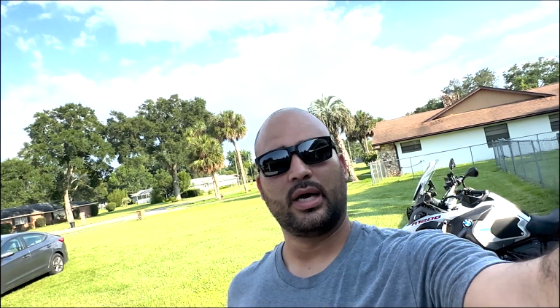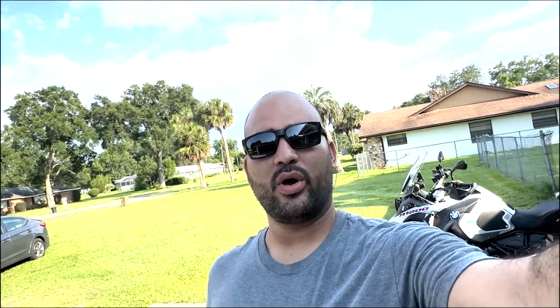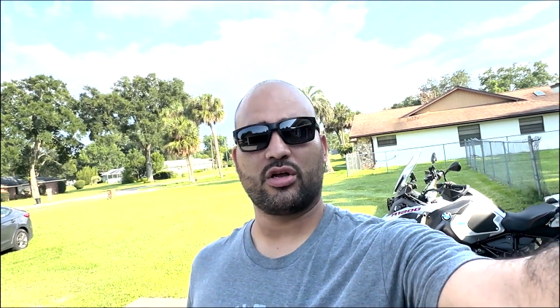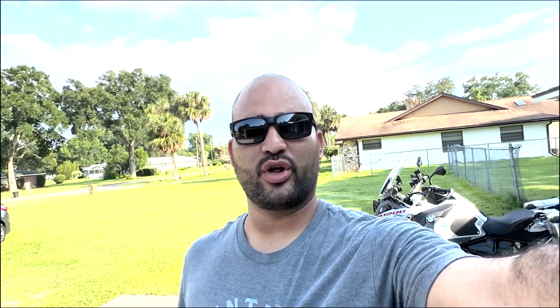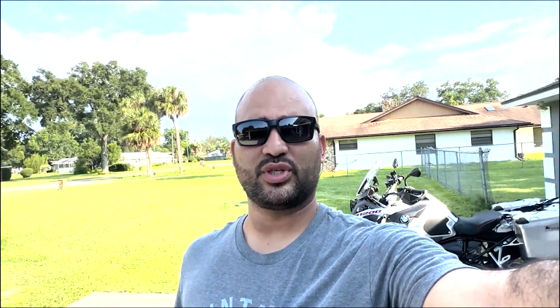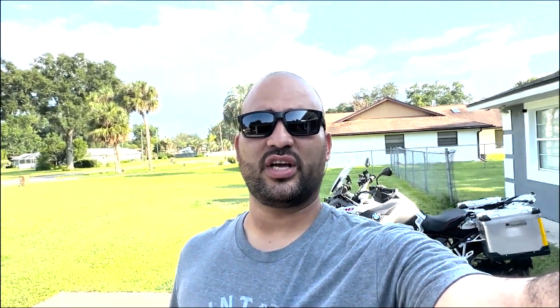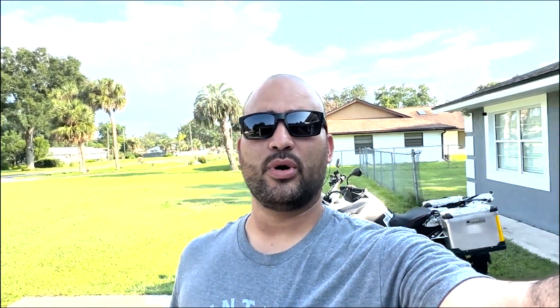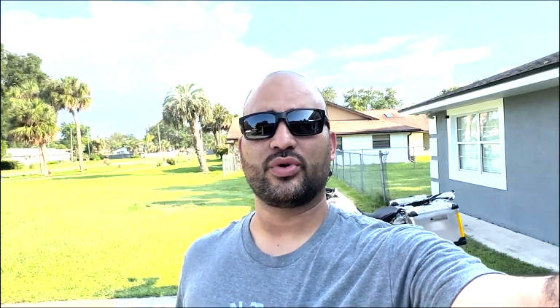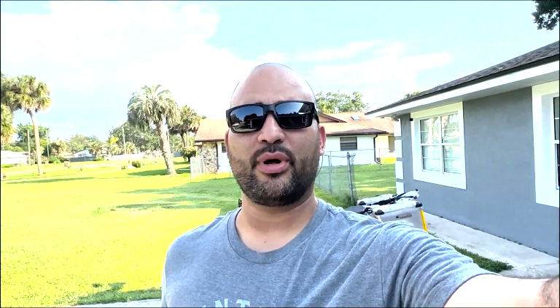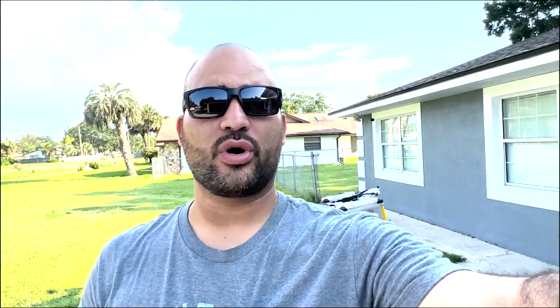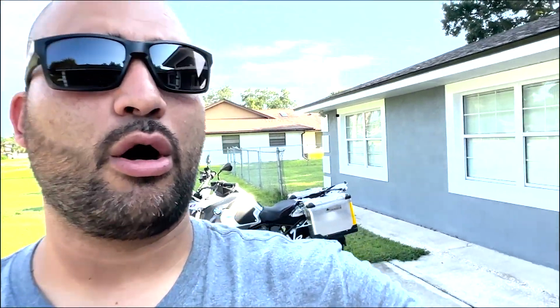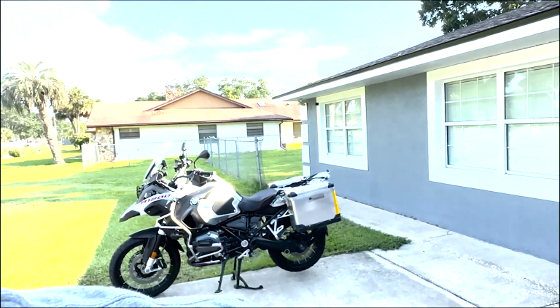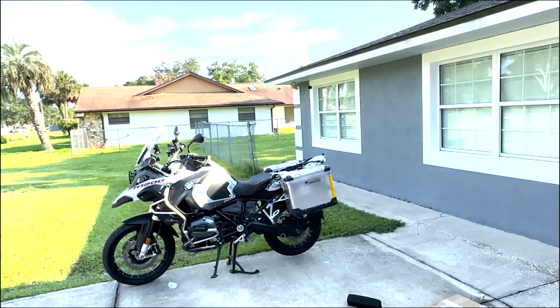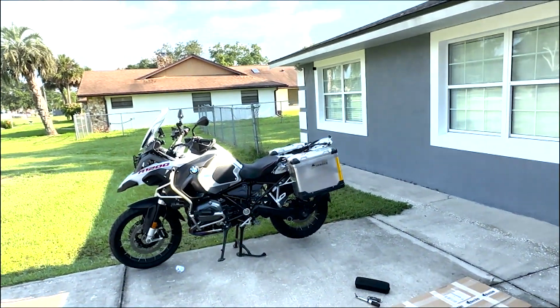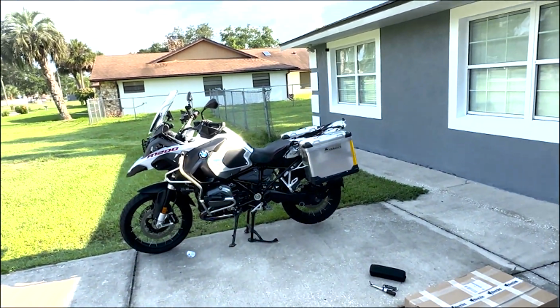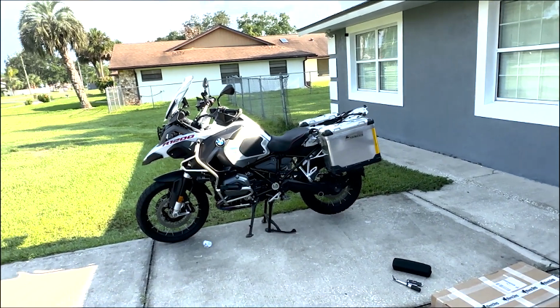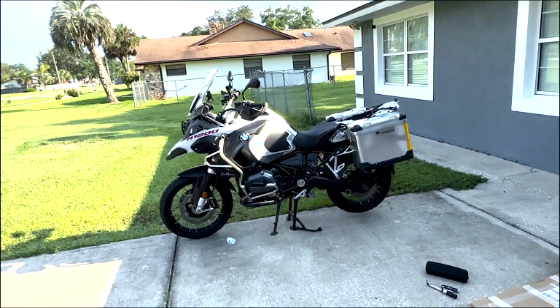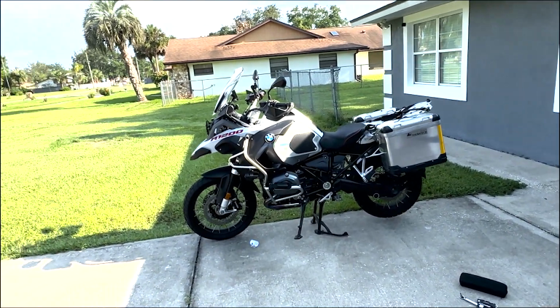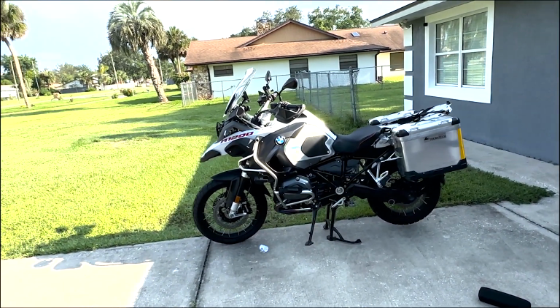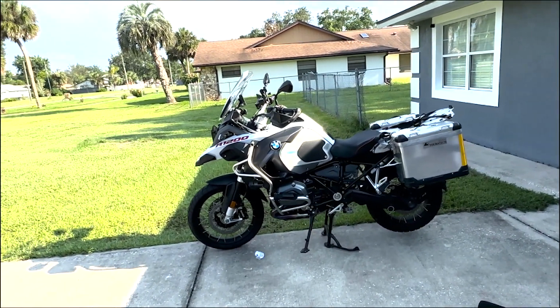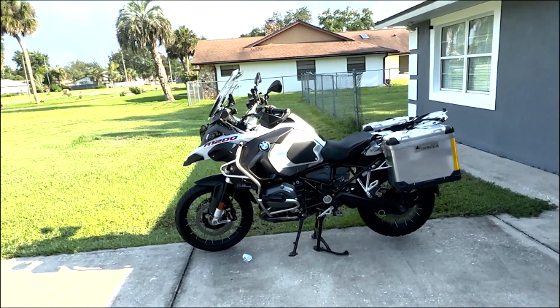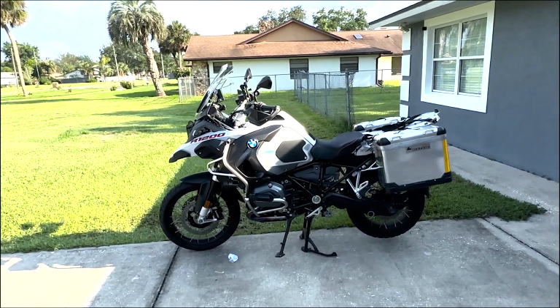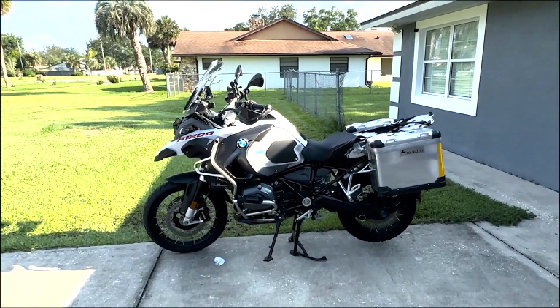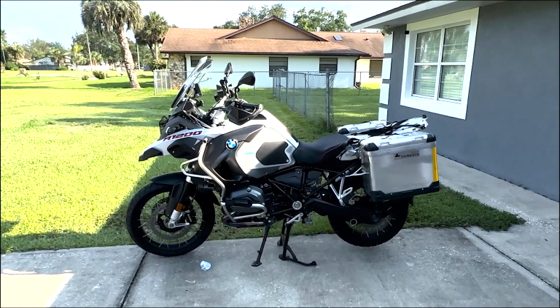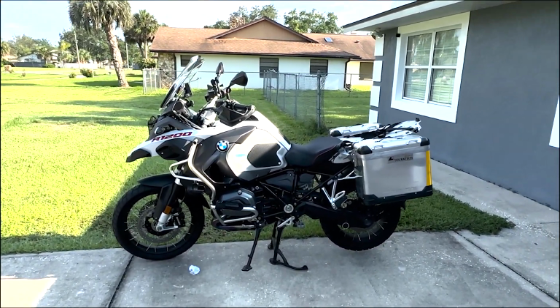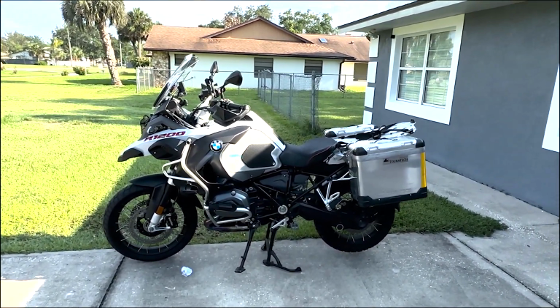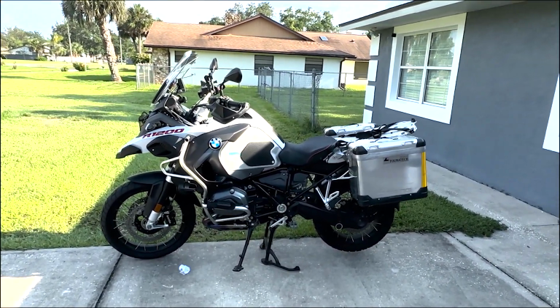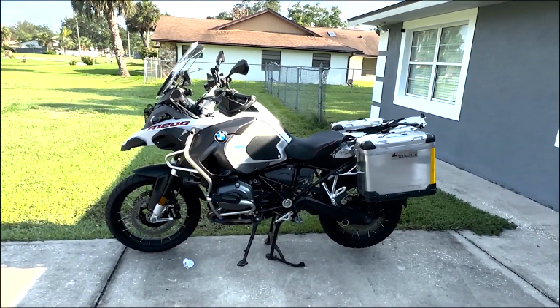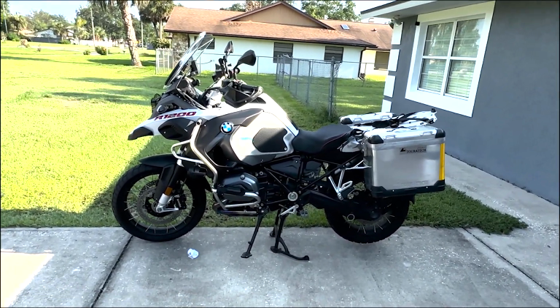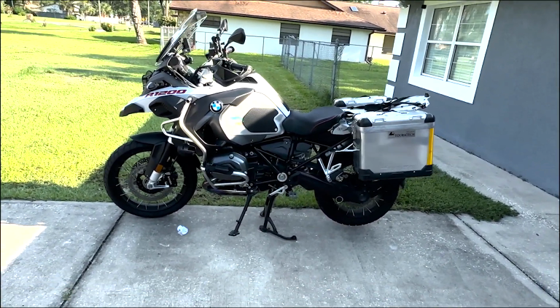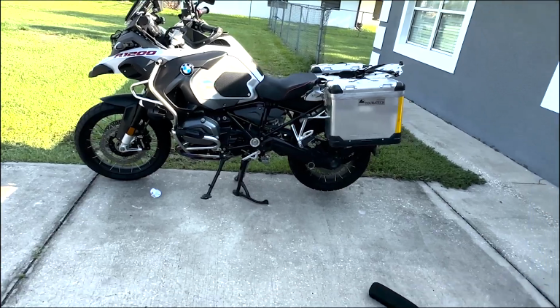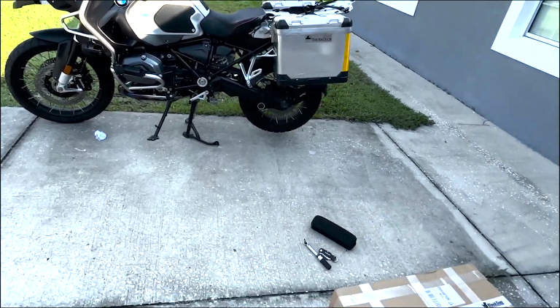Hello and welcome to another episode of JDBMoto. Today I'm going to be working on my 2016 BMW GSA, and what we're going to be doing is installing an aftermarket skid plate.